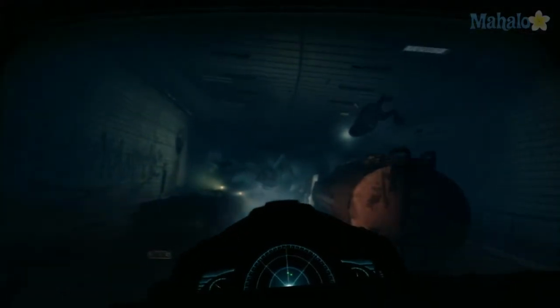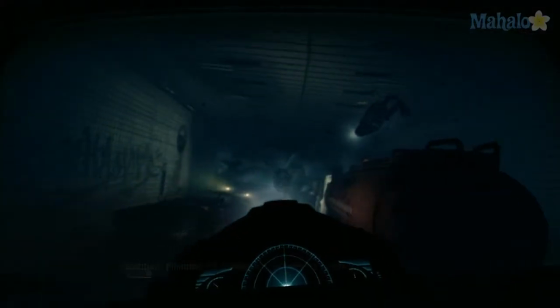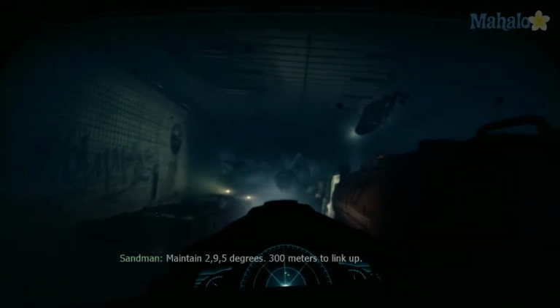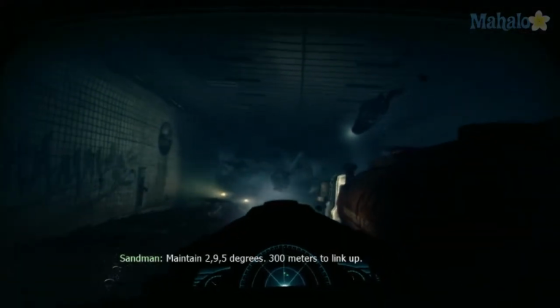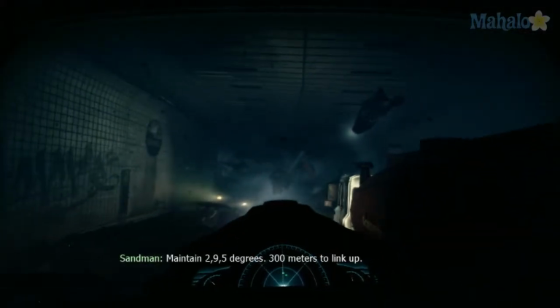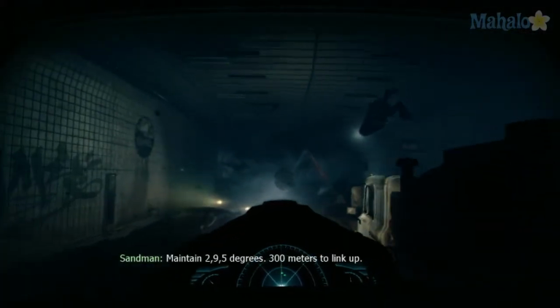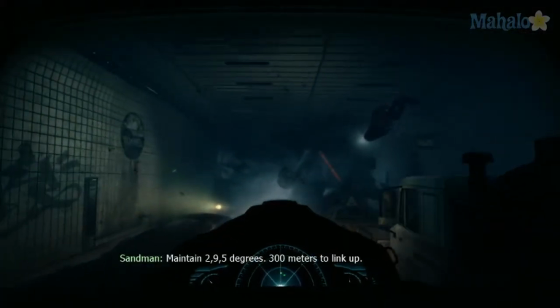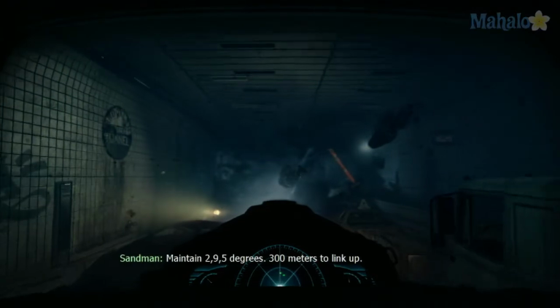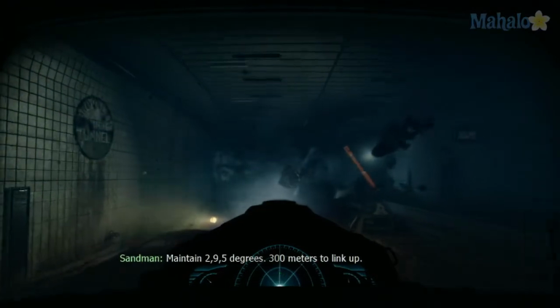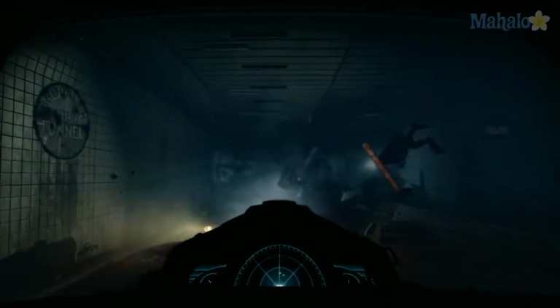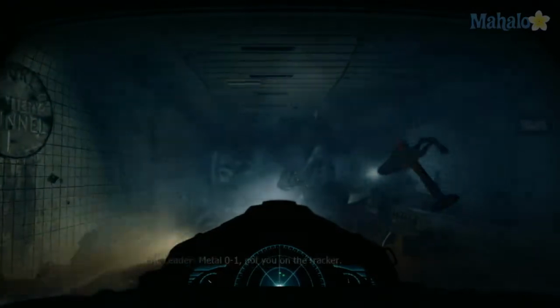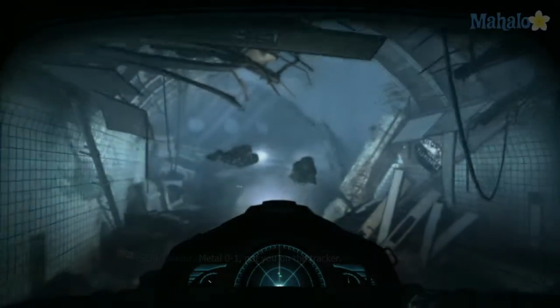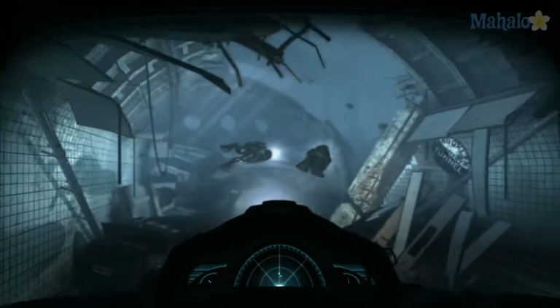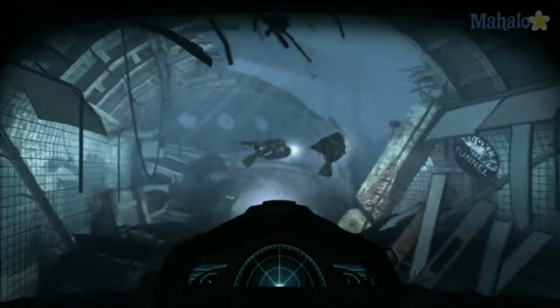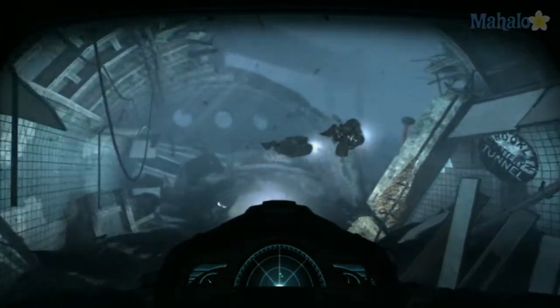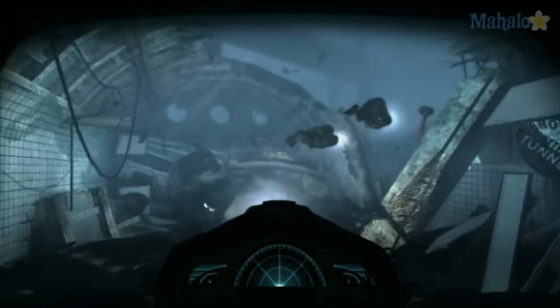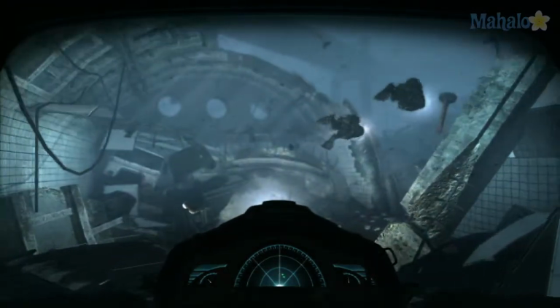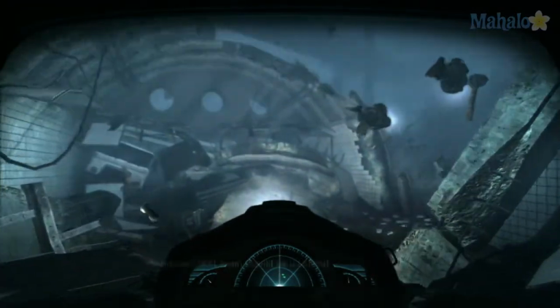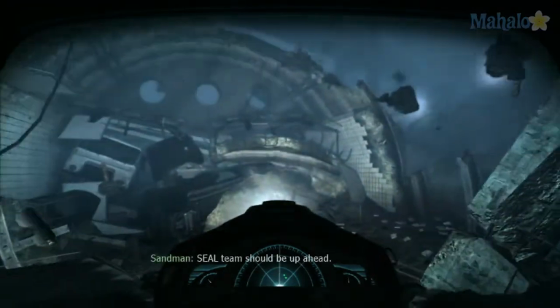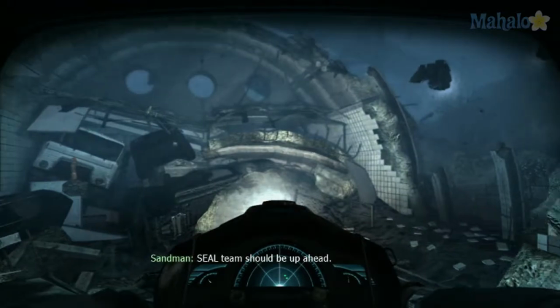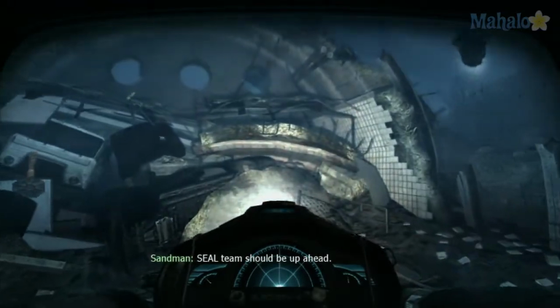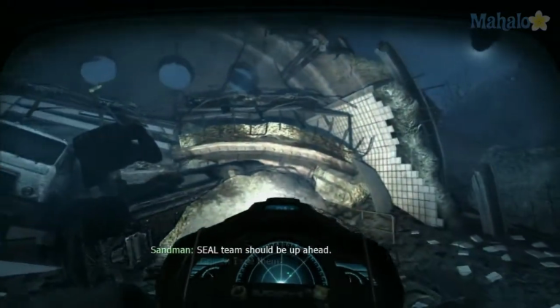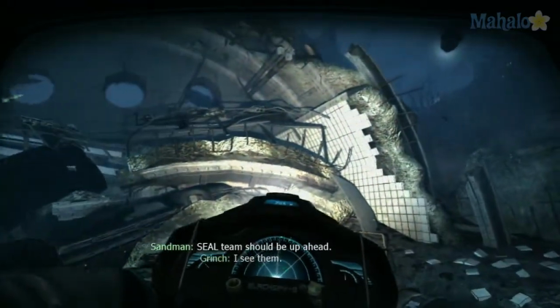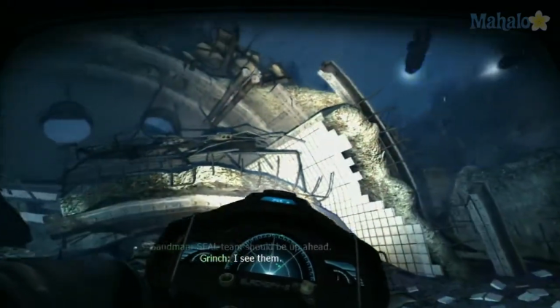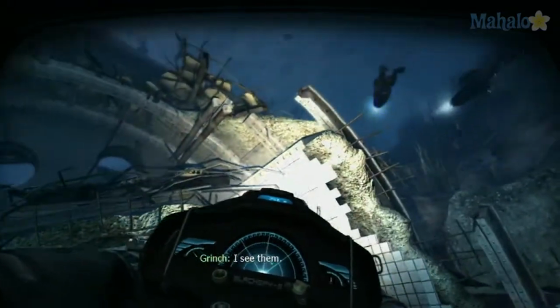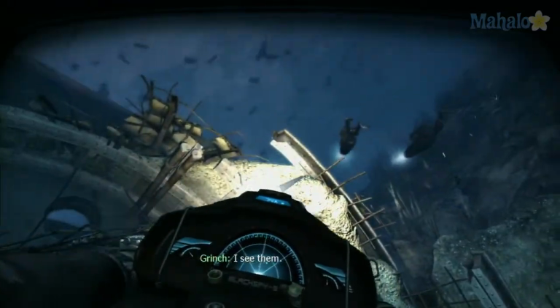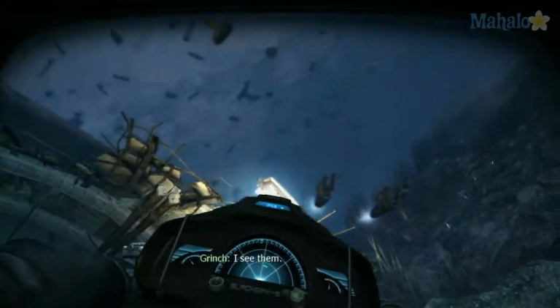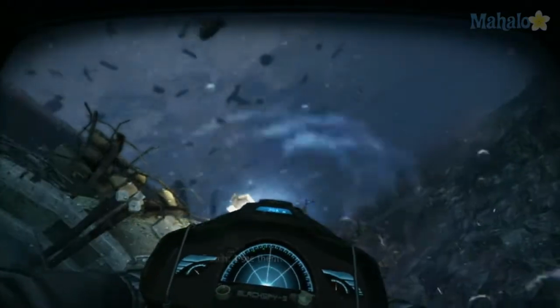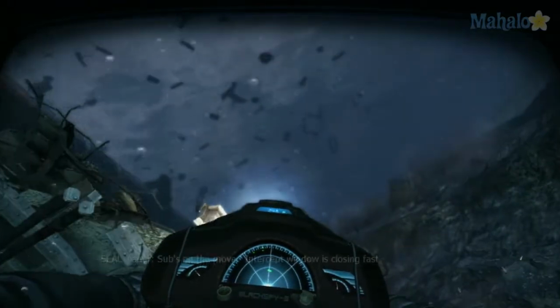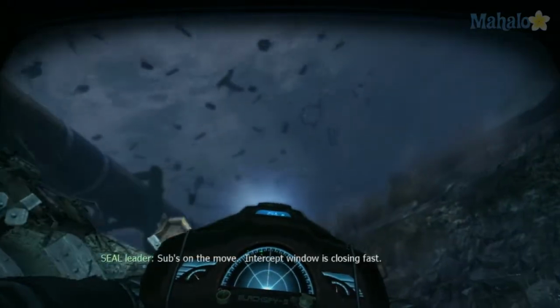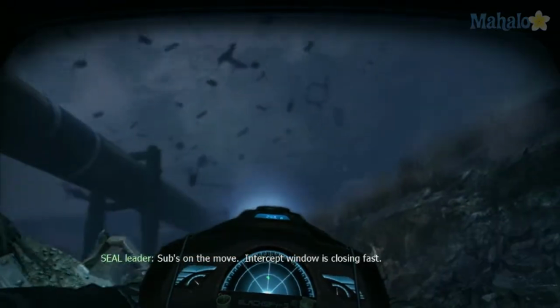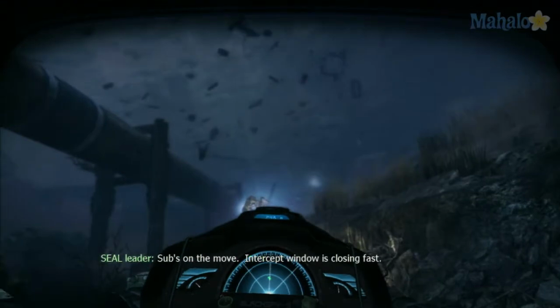In Mission 2 you're playing as Frost once more, but this time you start with the SEAL team underwater. Your goal in this mission is to plant a mine on a Russian sub, then board it, take control of their missiles and use them against them, then get out of the harbor intact.